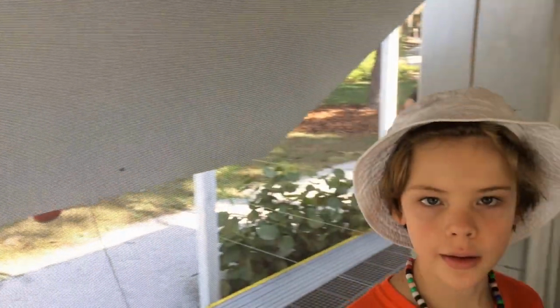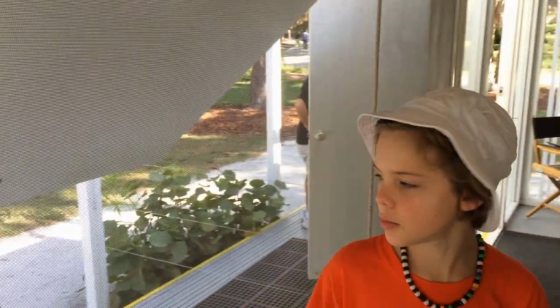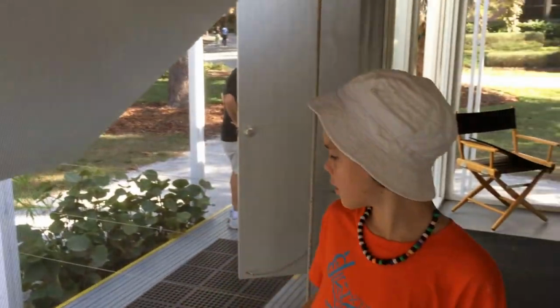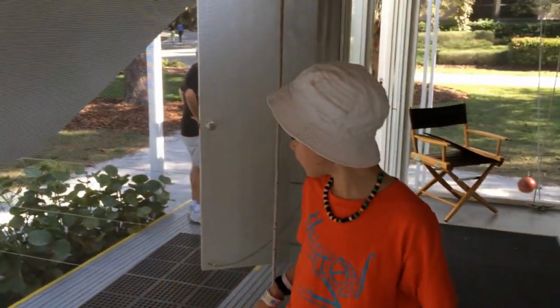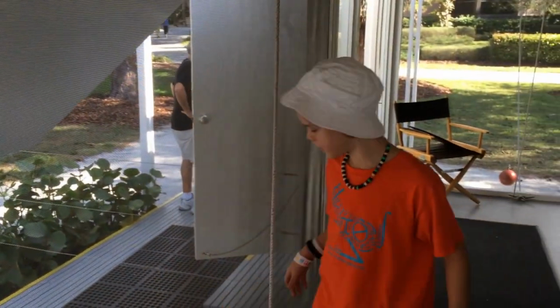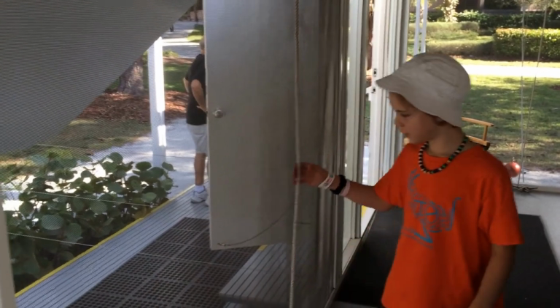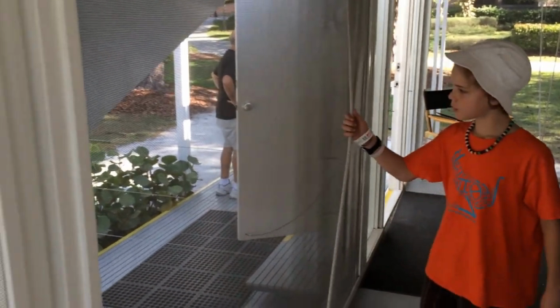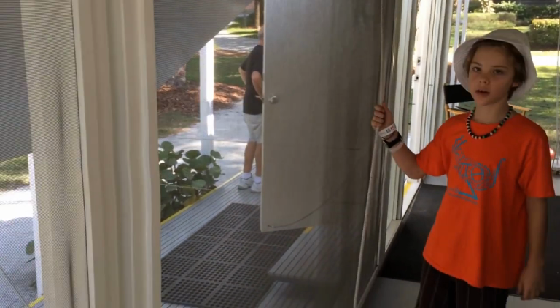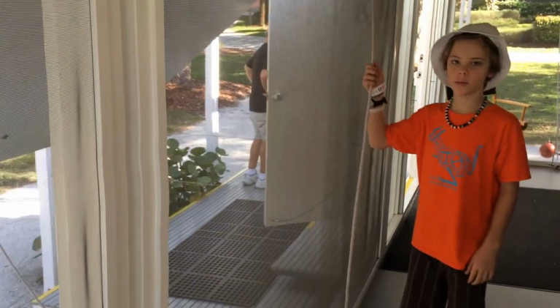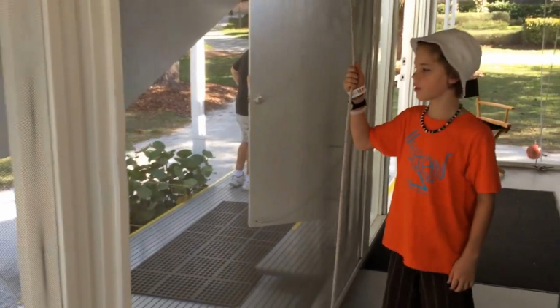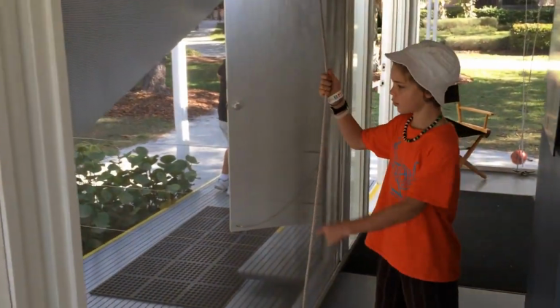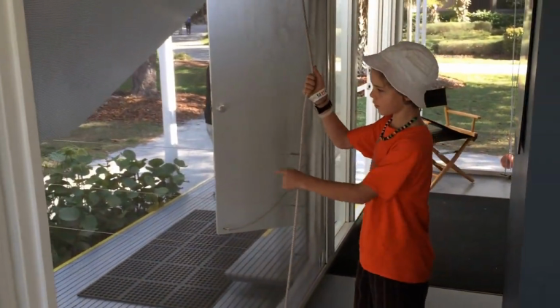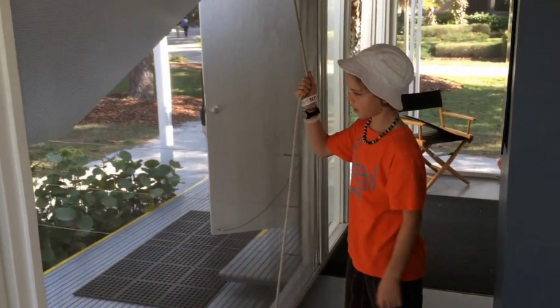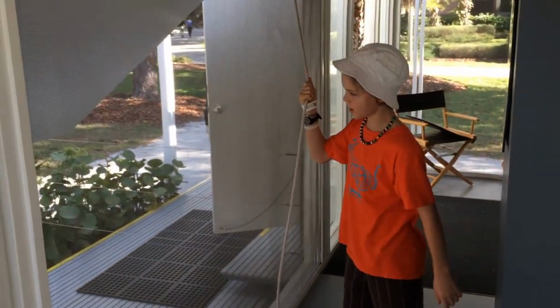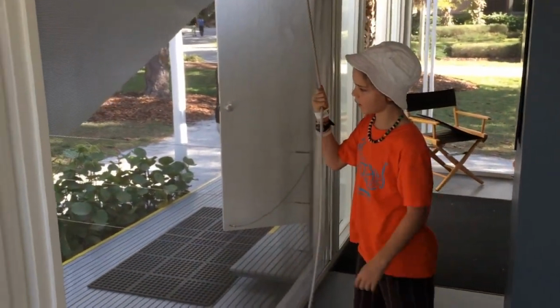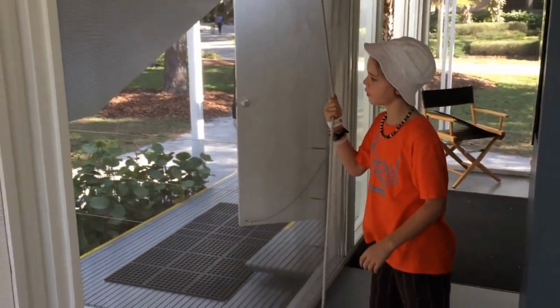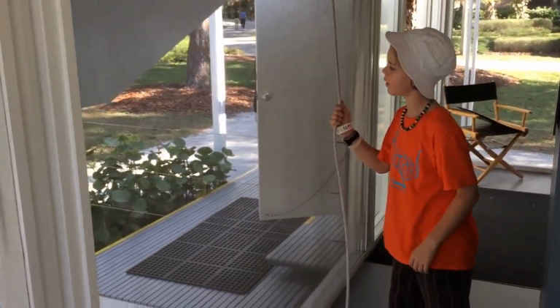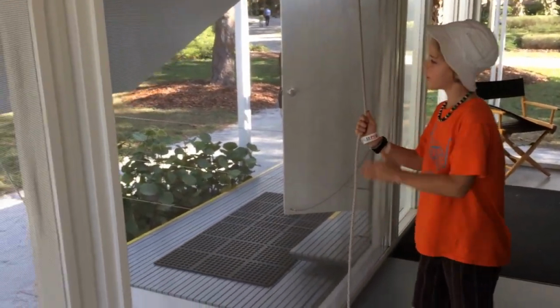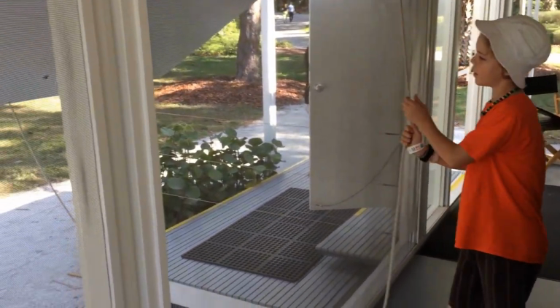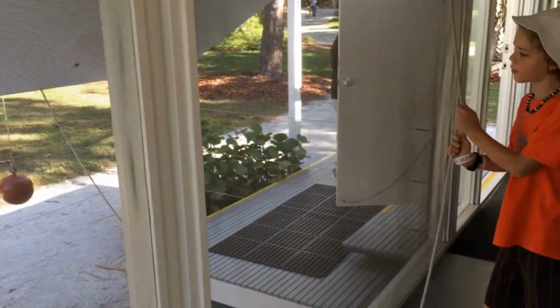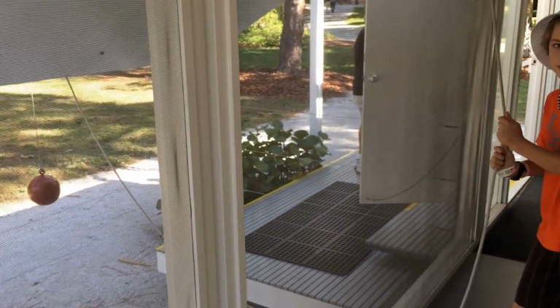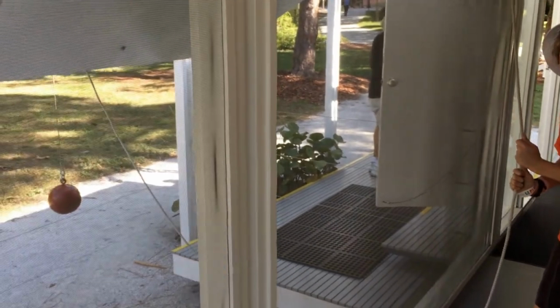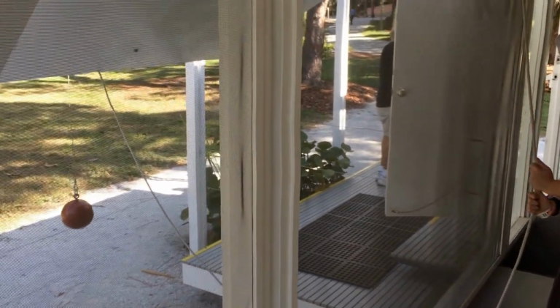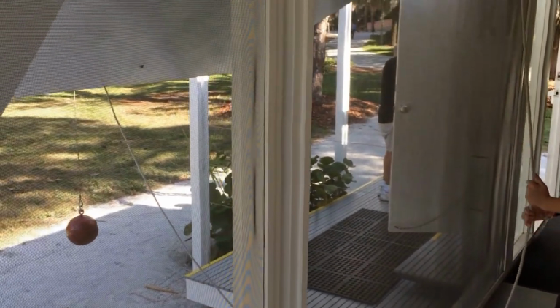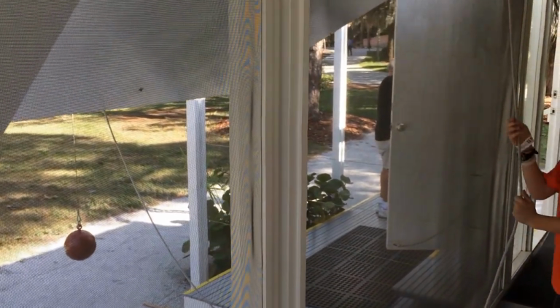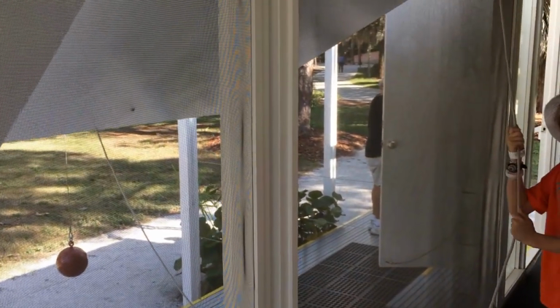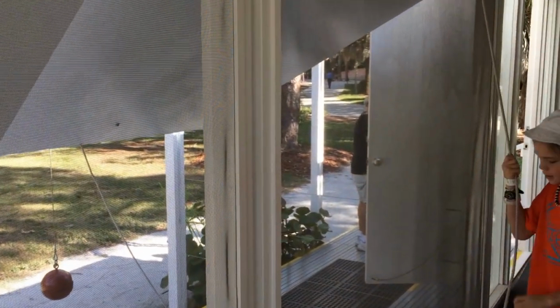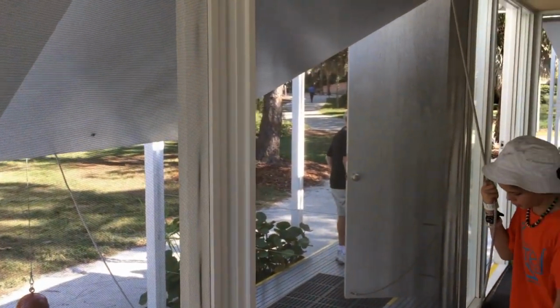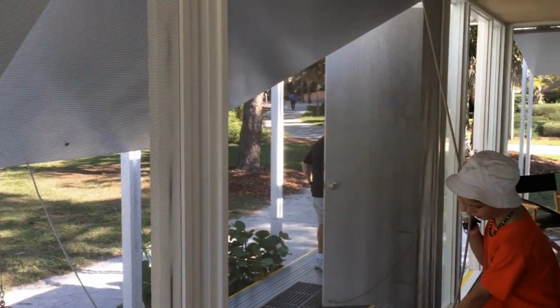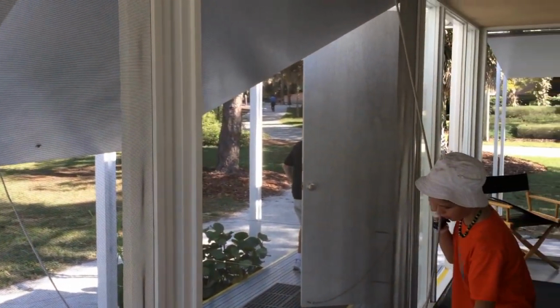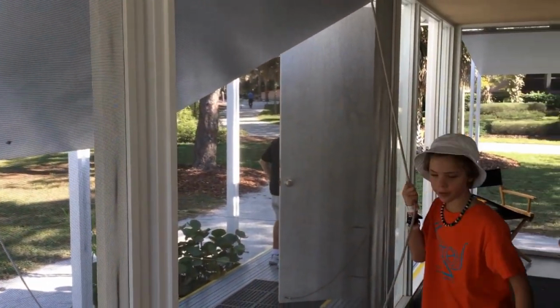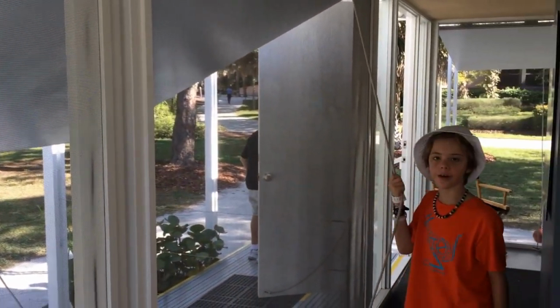Let me show you the sunshades. So you pull this rope — there's a red waistband over there — and pull it to however high you want it, and then you can just tie it on this hook.